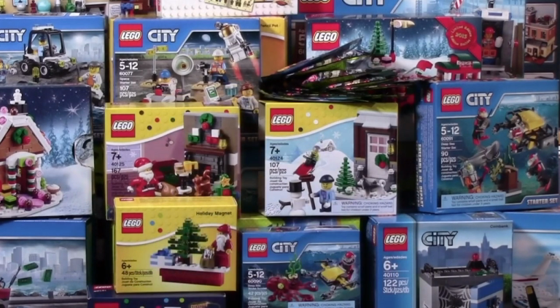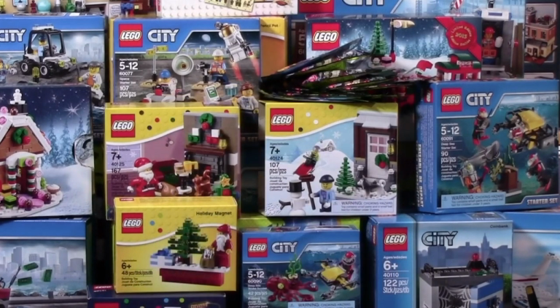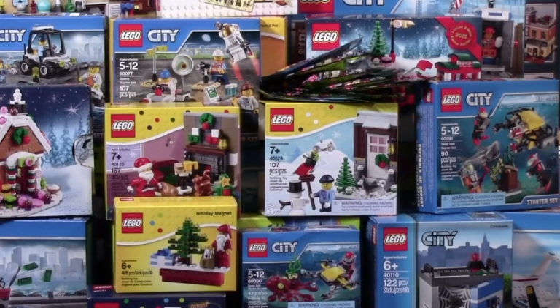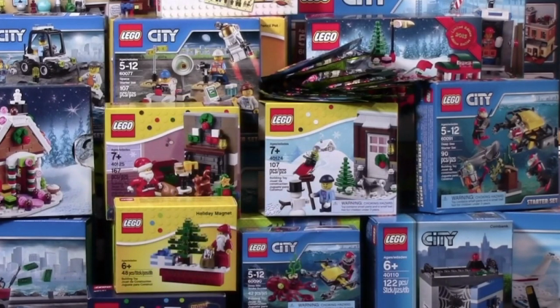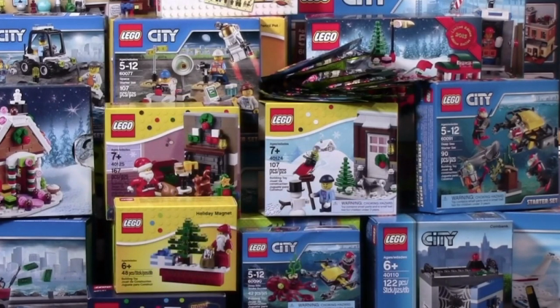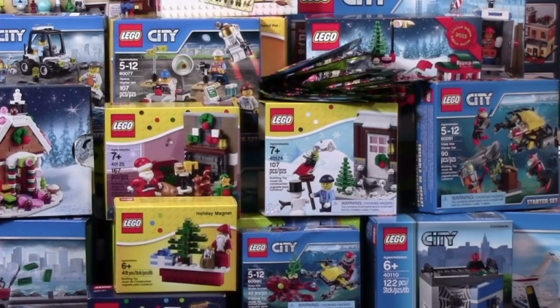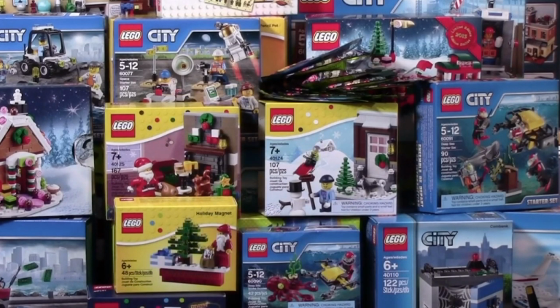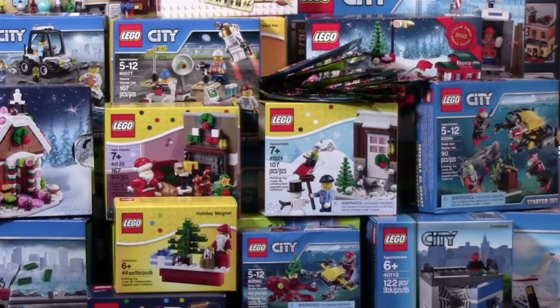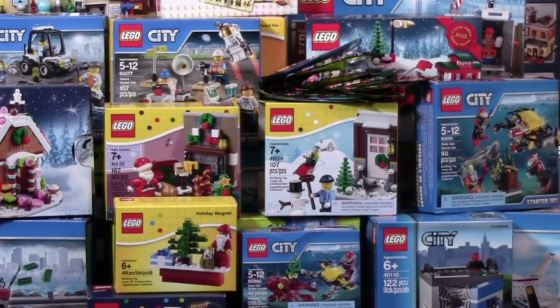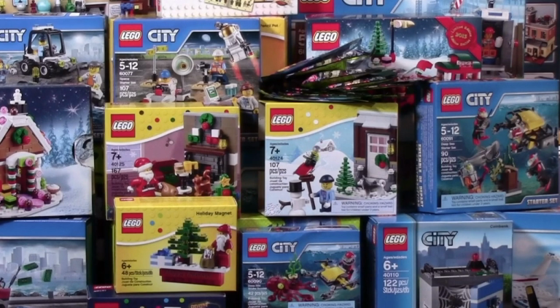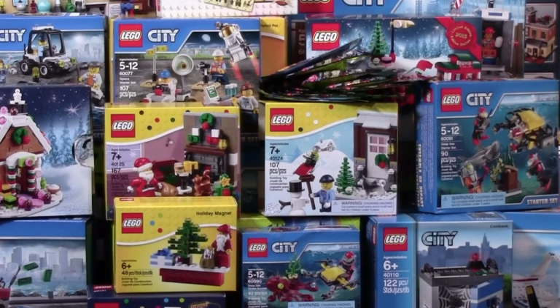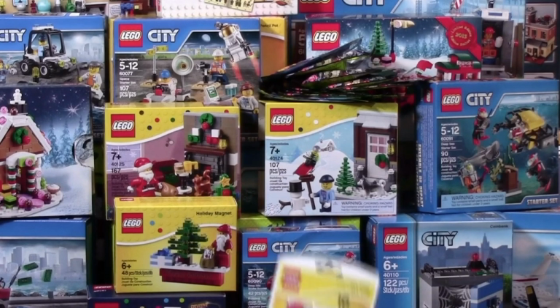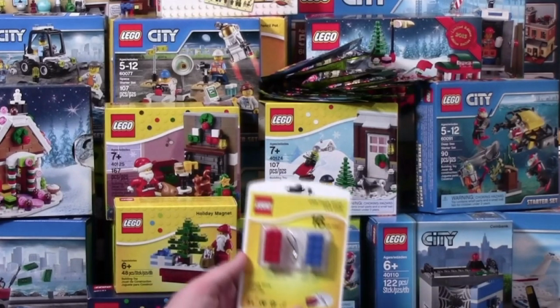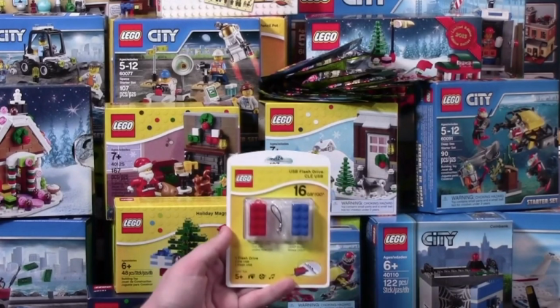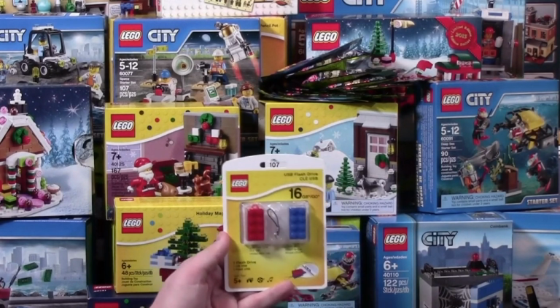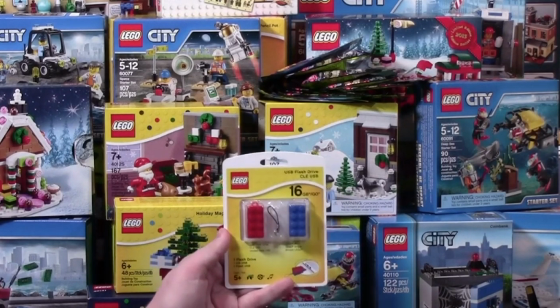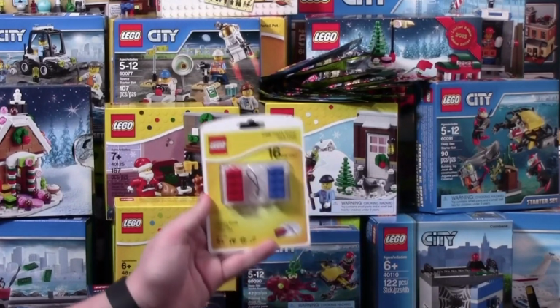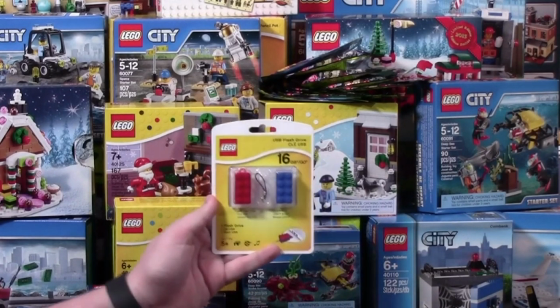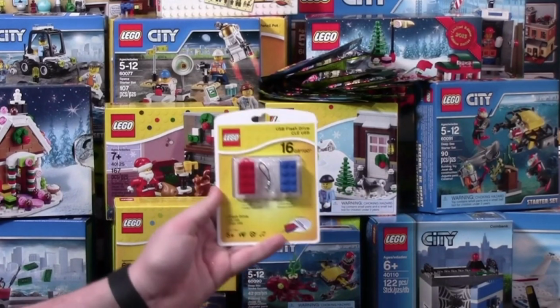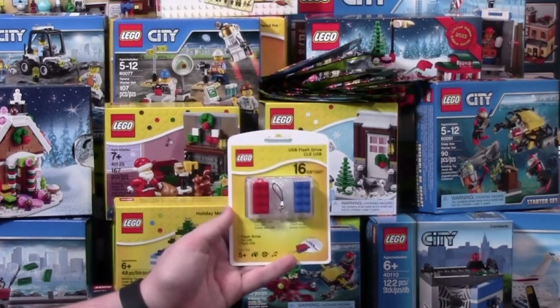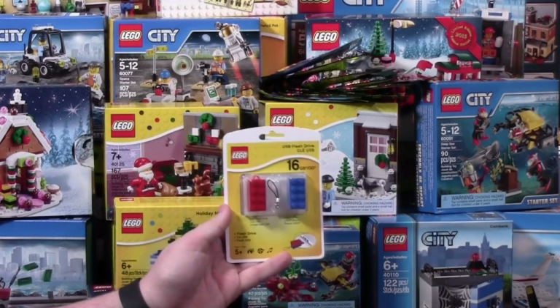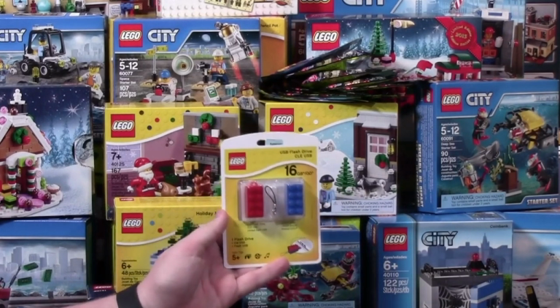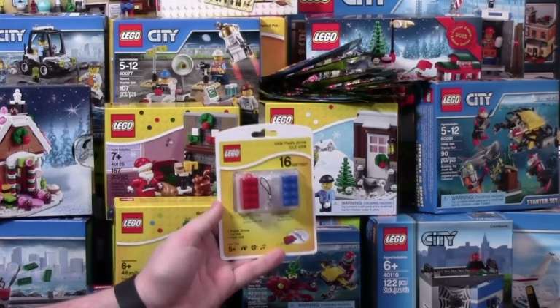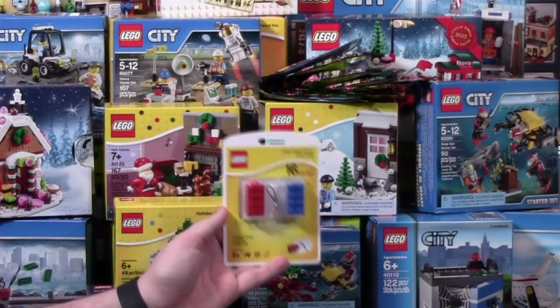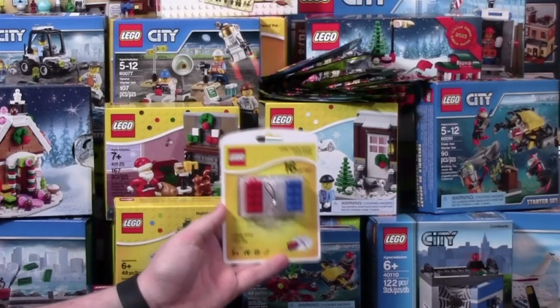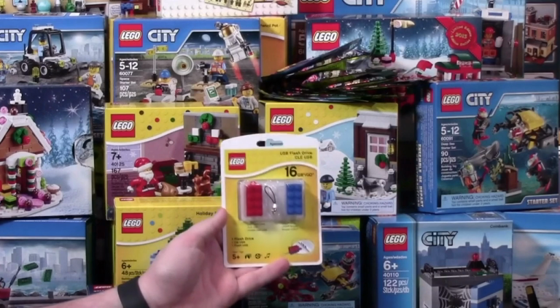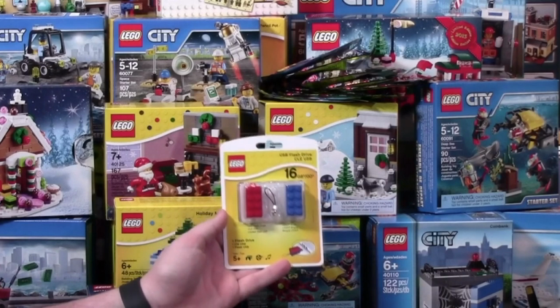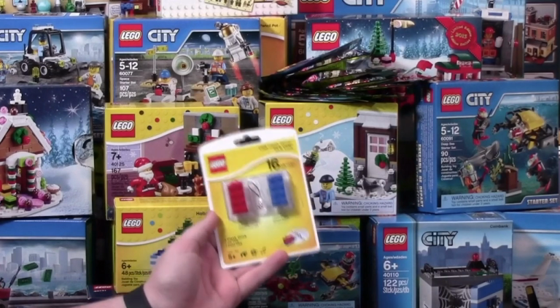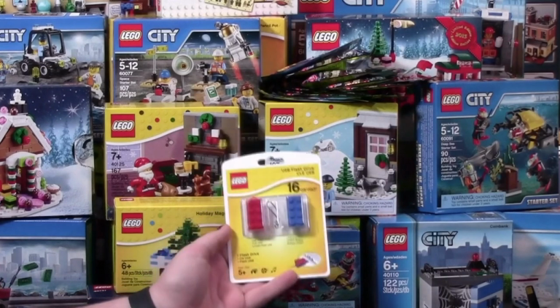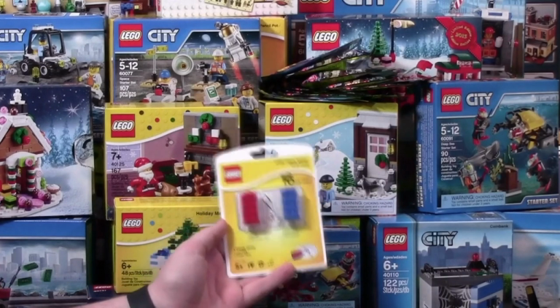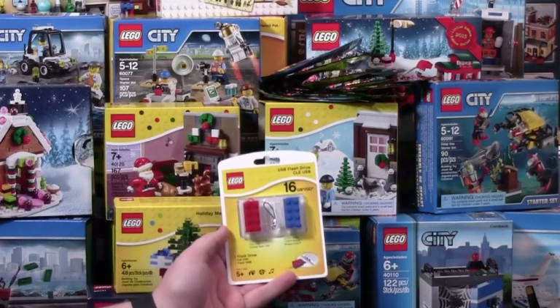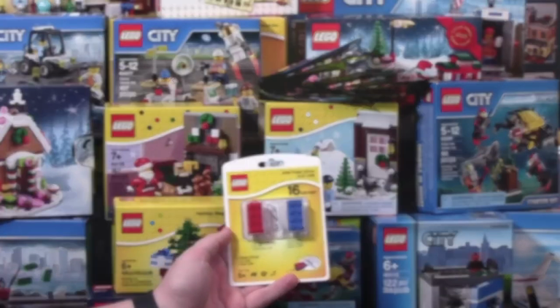The final thing I got for this LEGO Christmas haul was the 16GB LEGO USB Flash Drive. I can't wait to do a video on this, as I've done a couple of LEGO flash drive videos in the past.